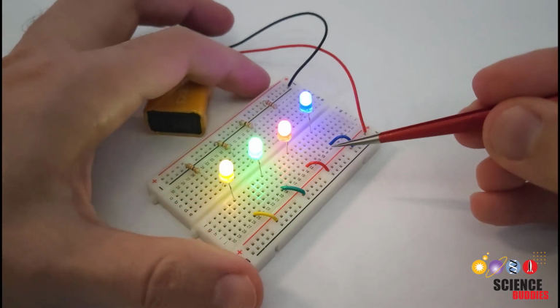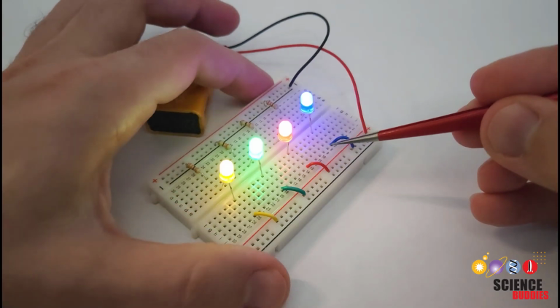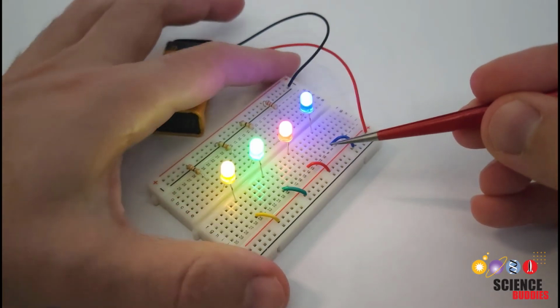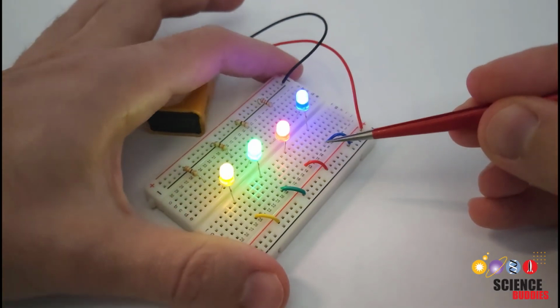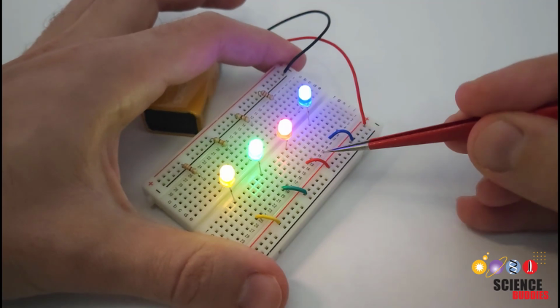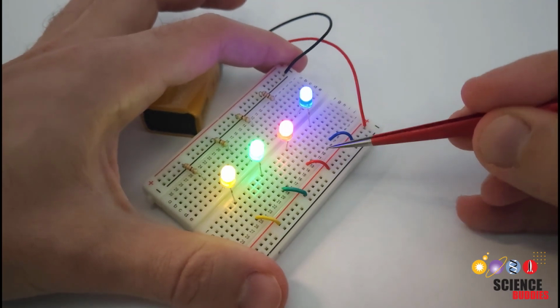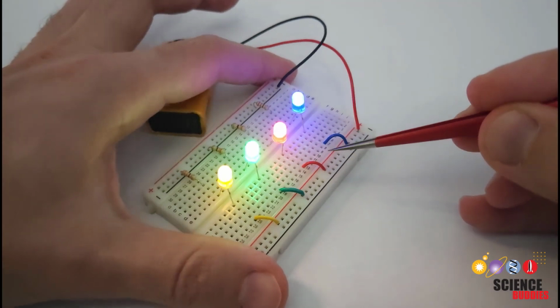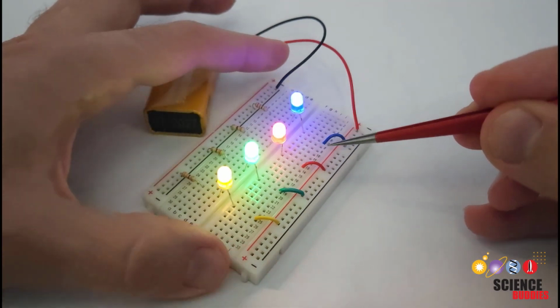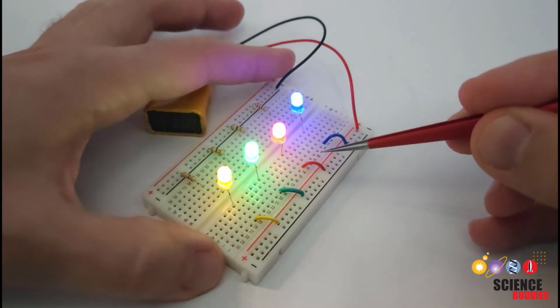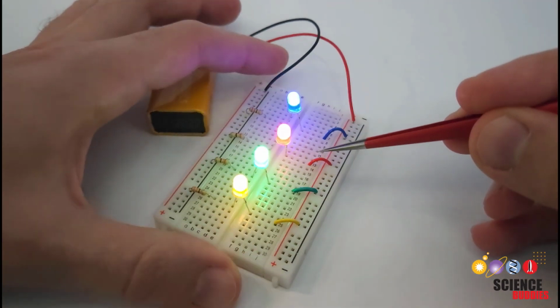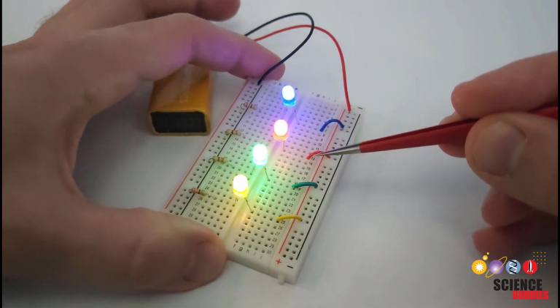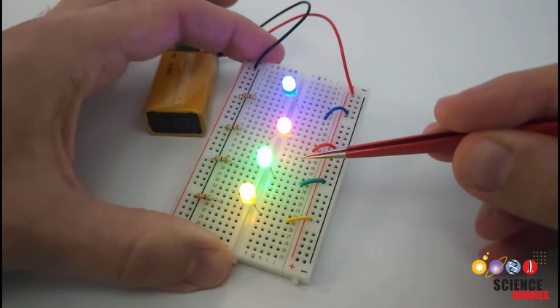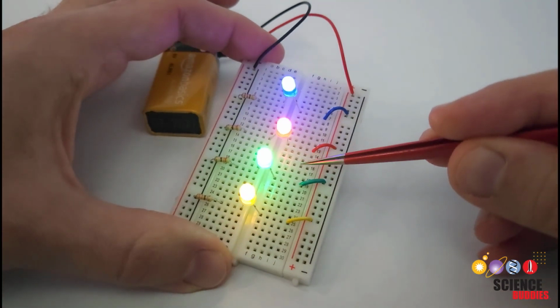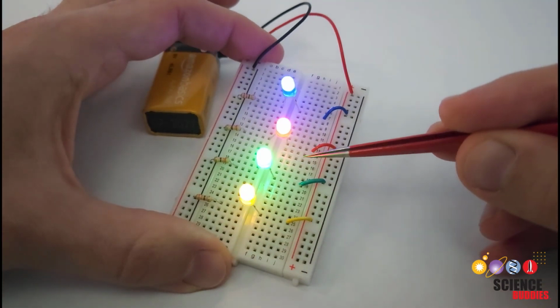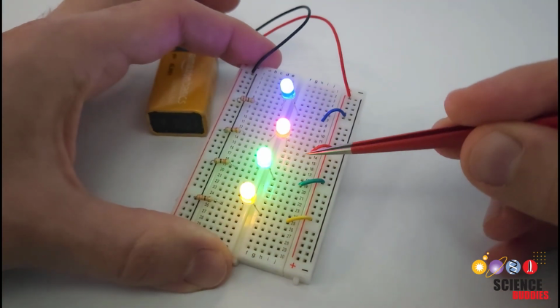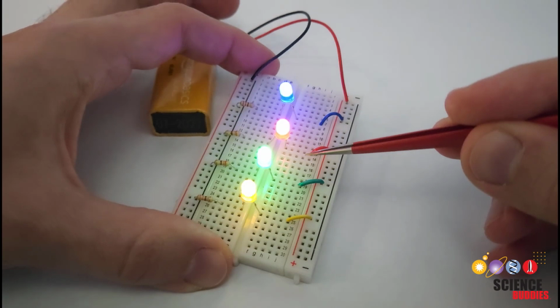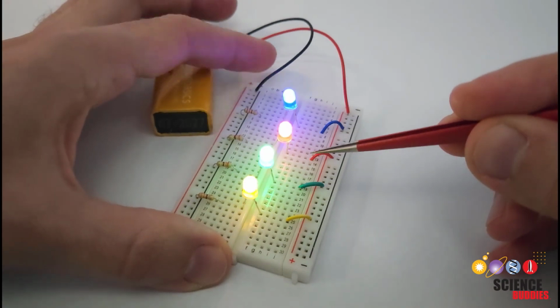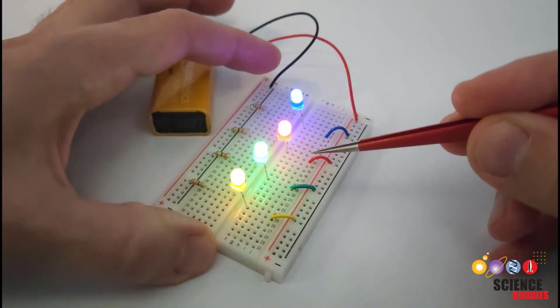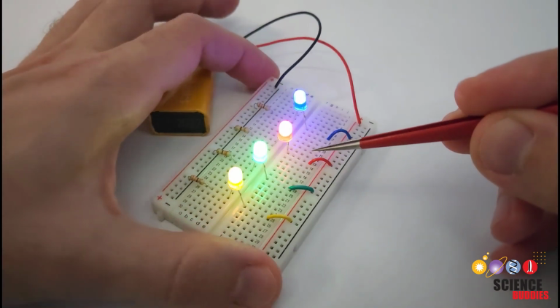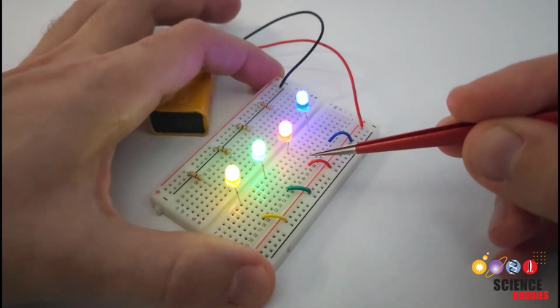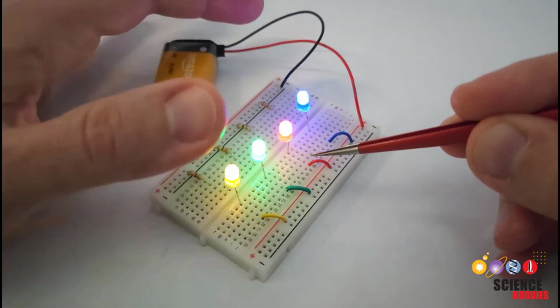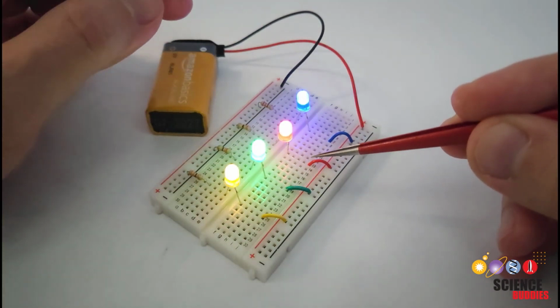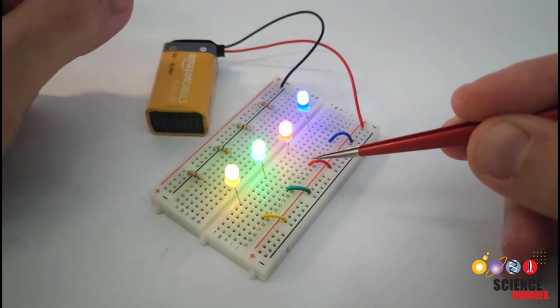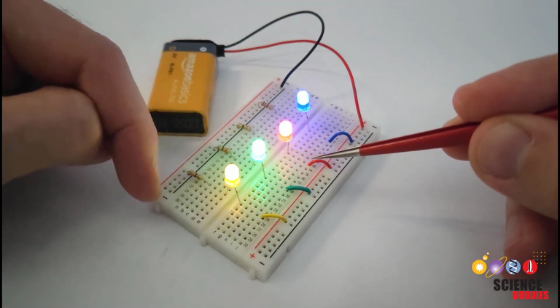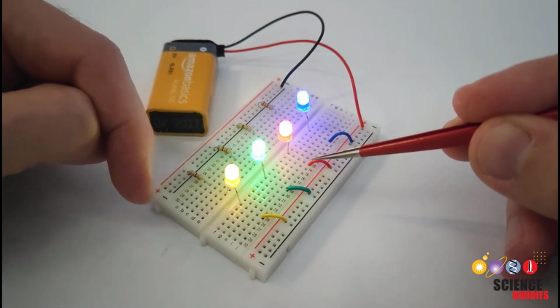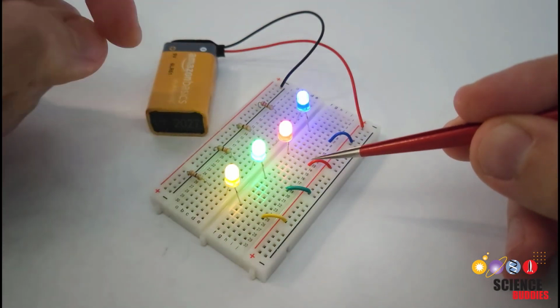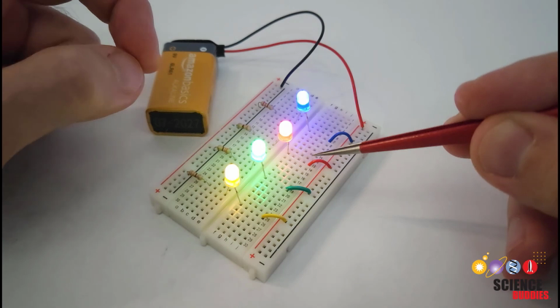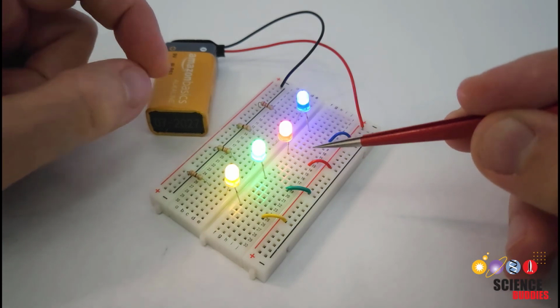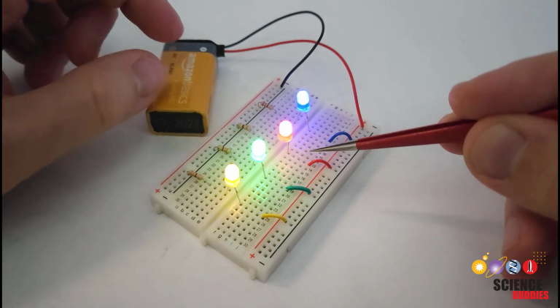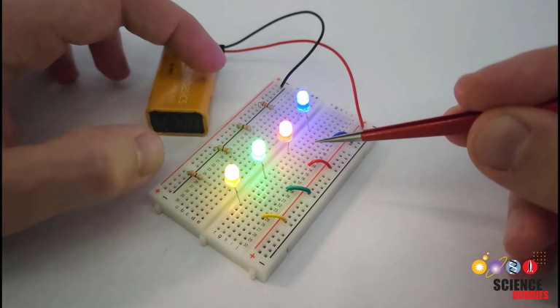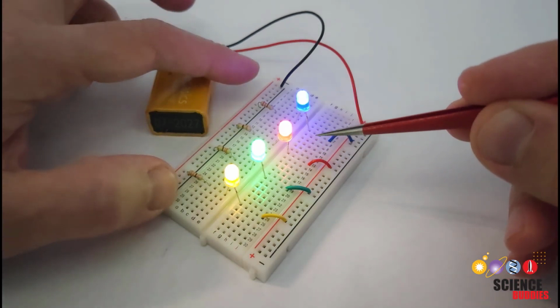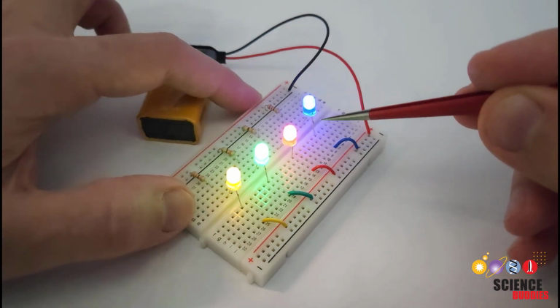Let's turn the lights back on and take a look at our circuit, which is built on a breadboard. It will really help if you understand how a breadboard works in order to understand this video. So if you have not used a breadboard before, check out our breadboard tutorial, which is linked in the description of this video.